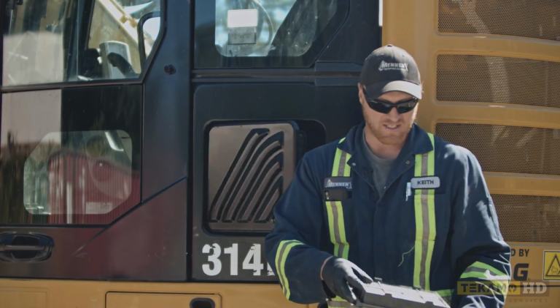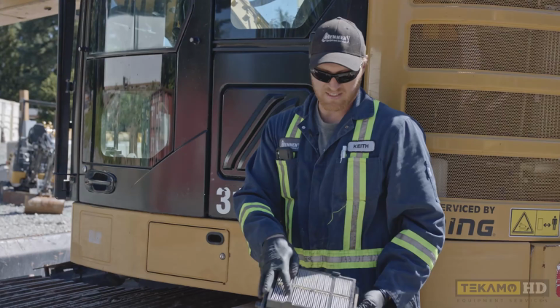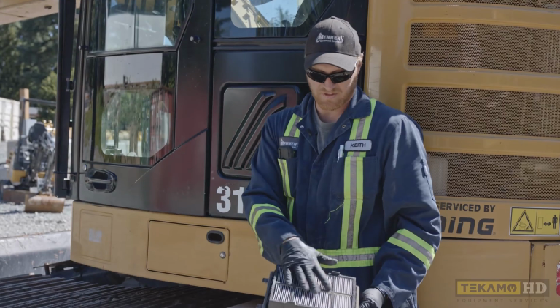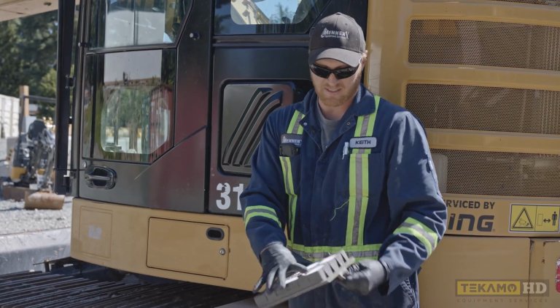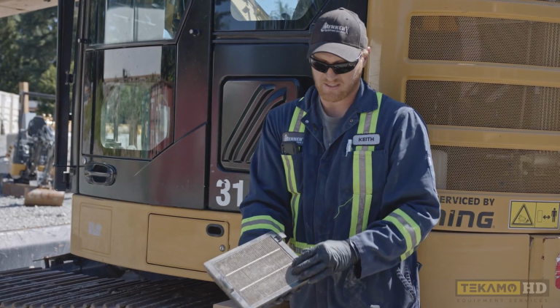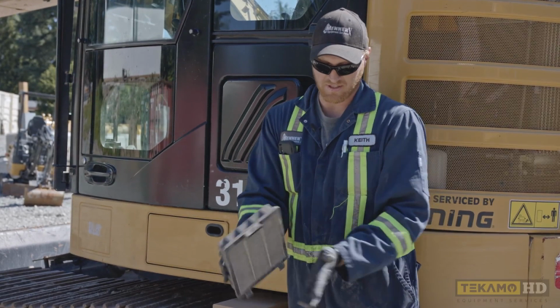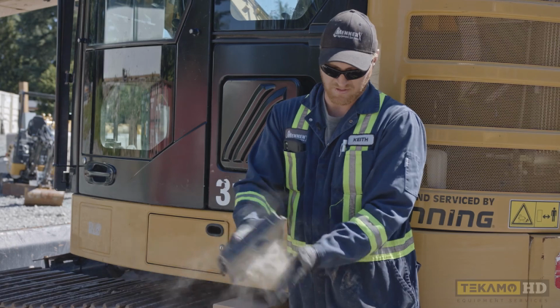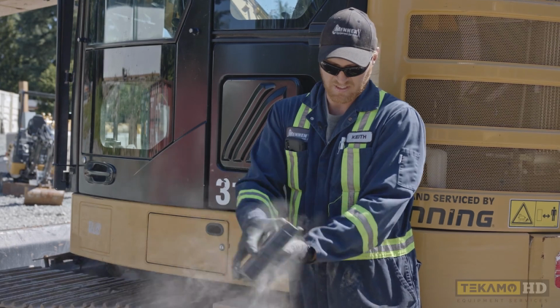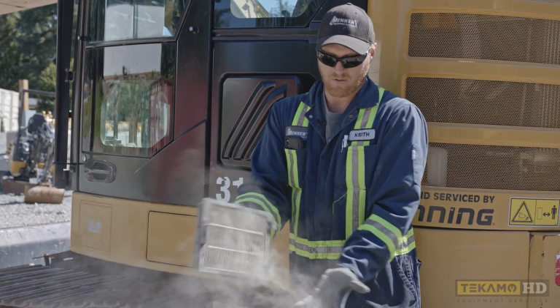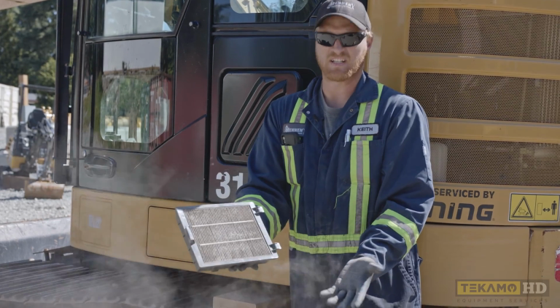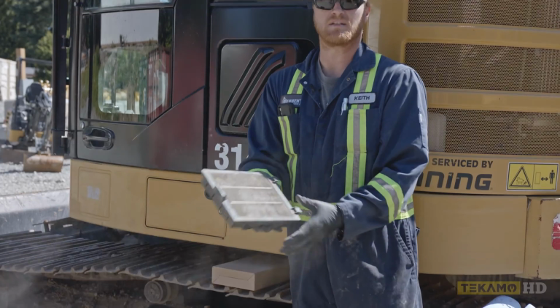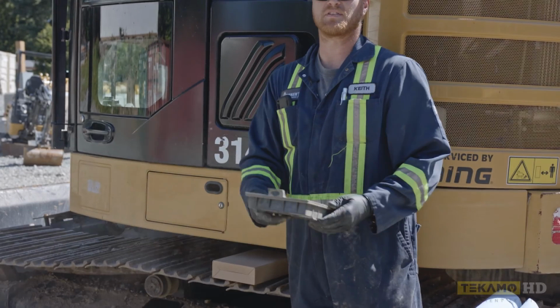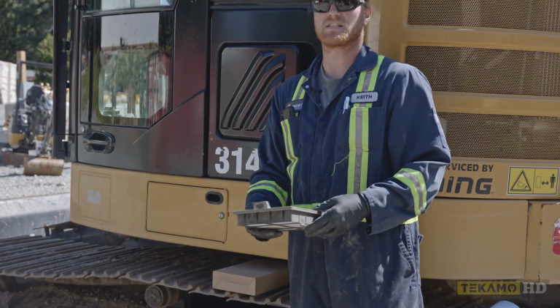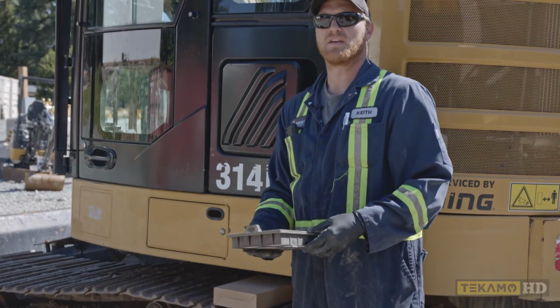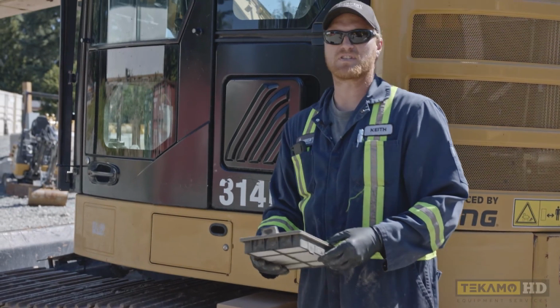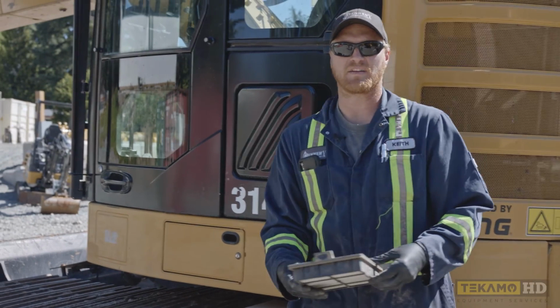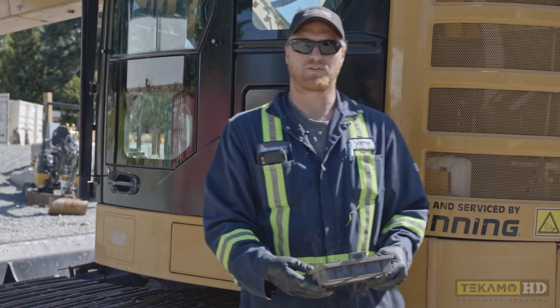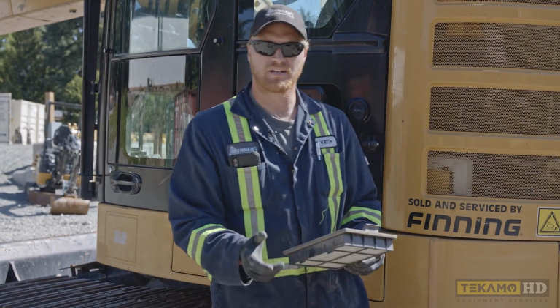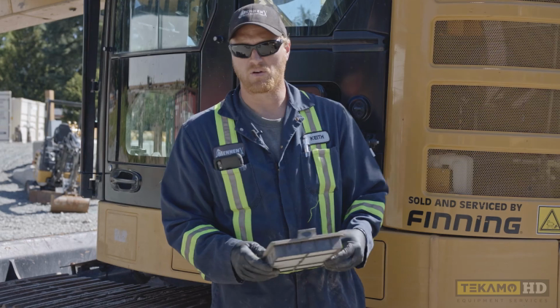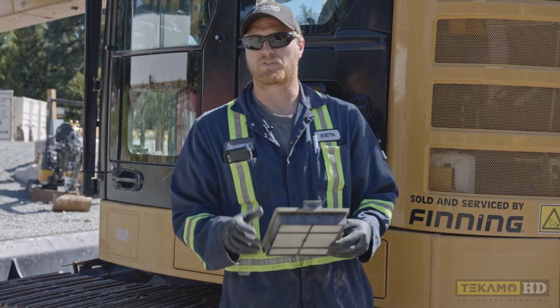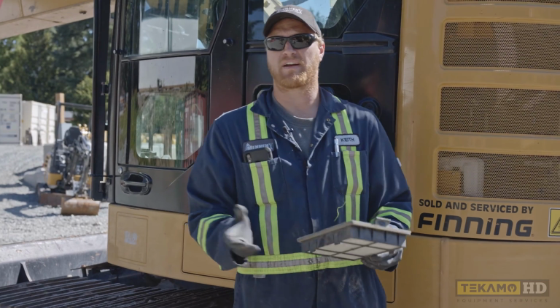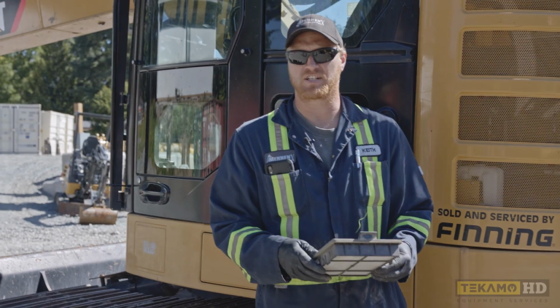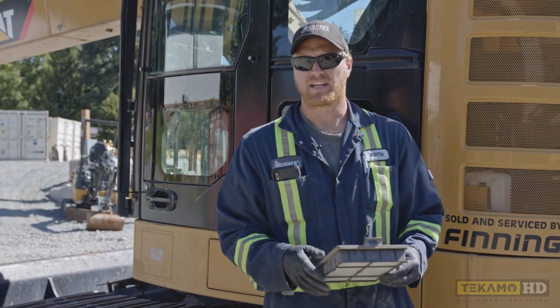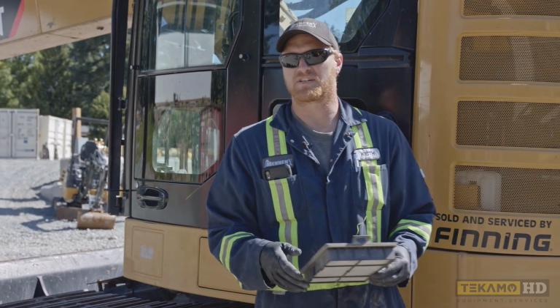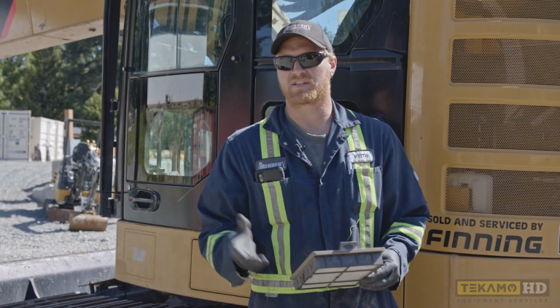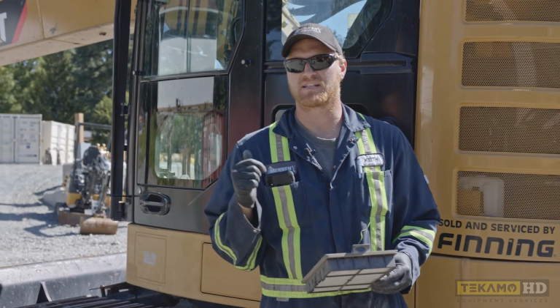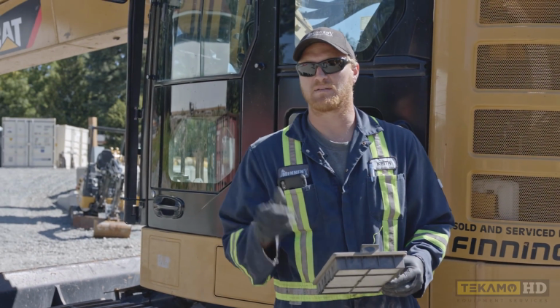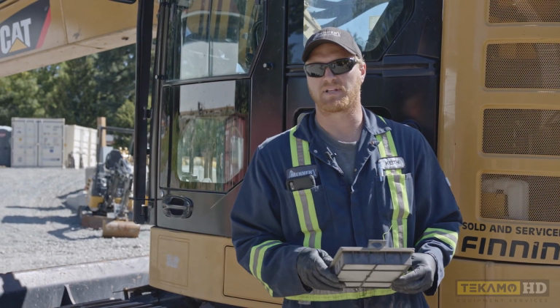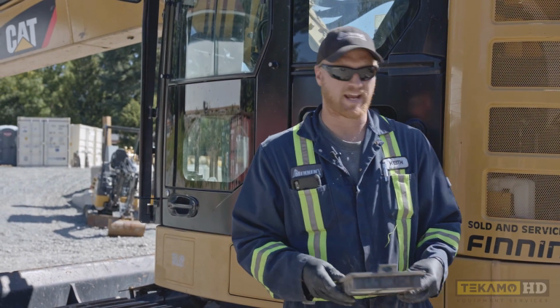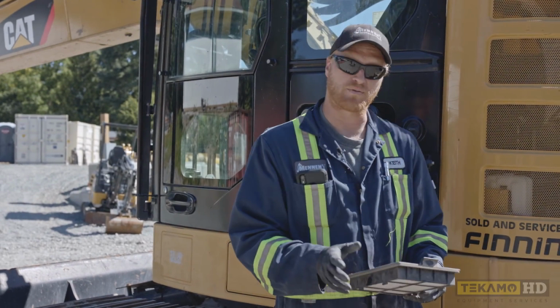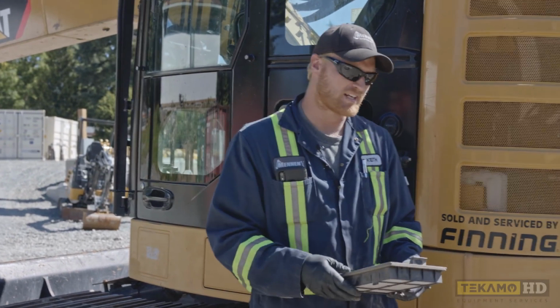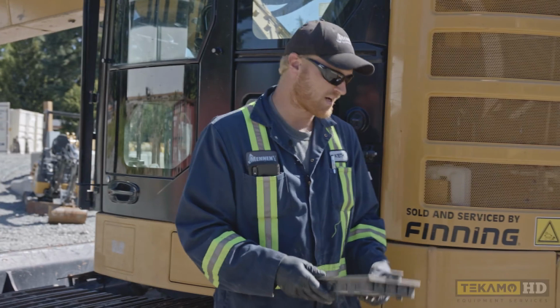This is the clean side of the filter — nice and clean. This is the dirty side of the filter — quite a bit of dust and dirt. What this filter does is it filters the air going through your heater and your air conditioning, keeping the dirt out so you have nice clean breathable air in your cab while running in a dusty environment.